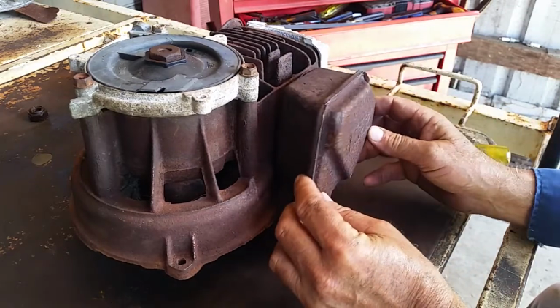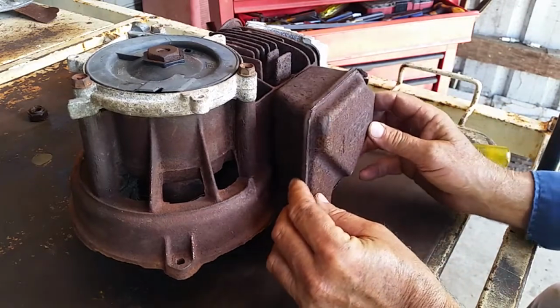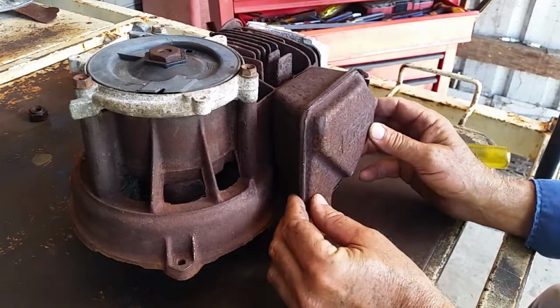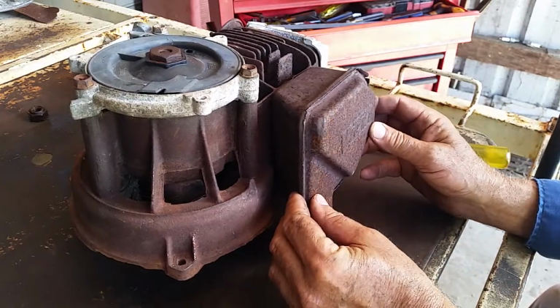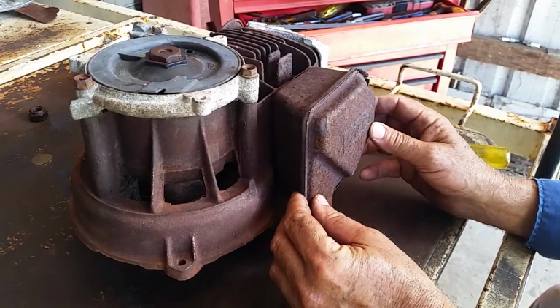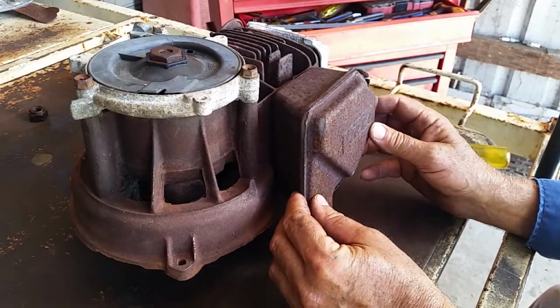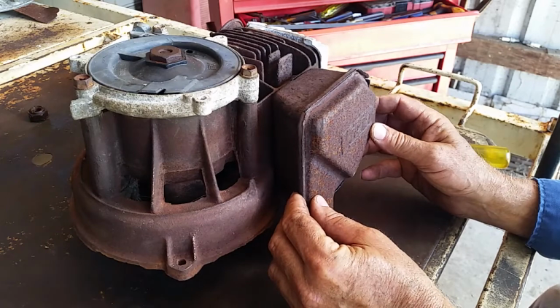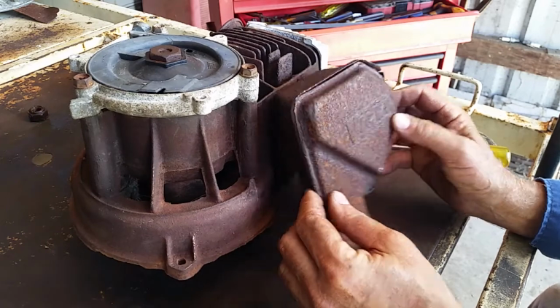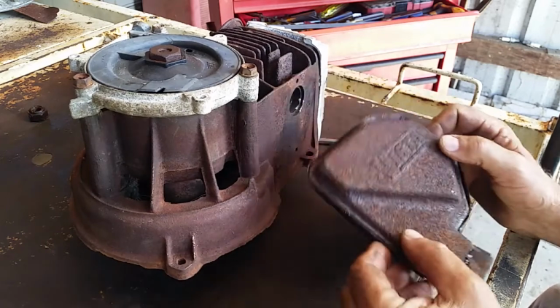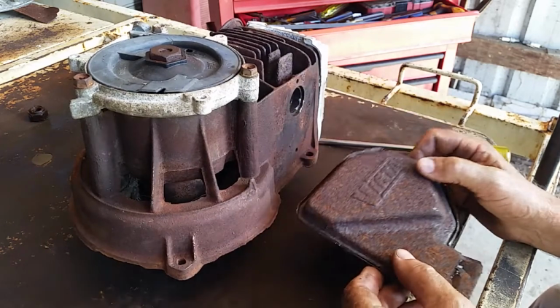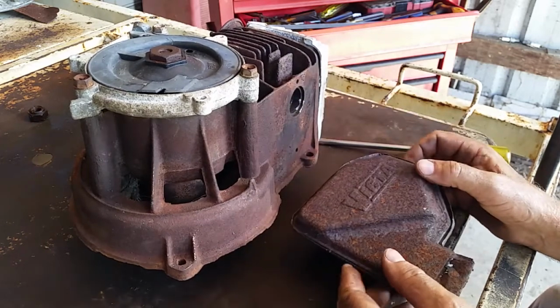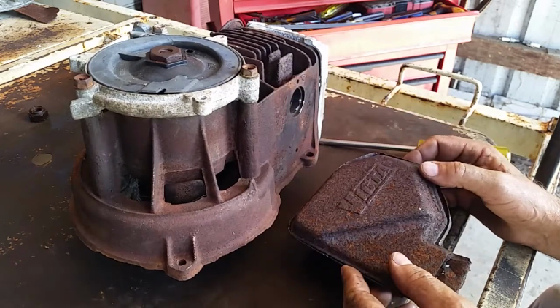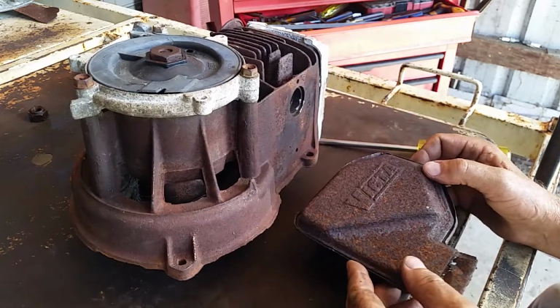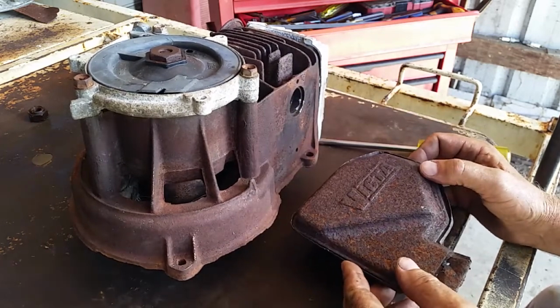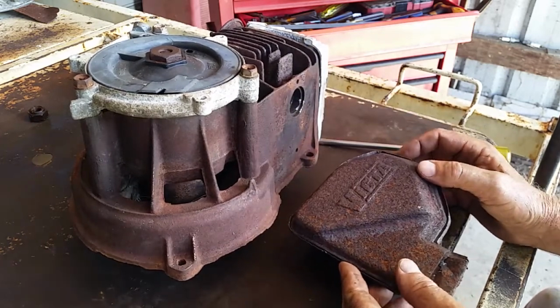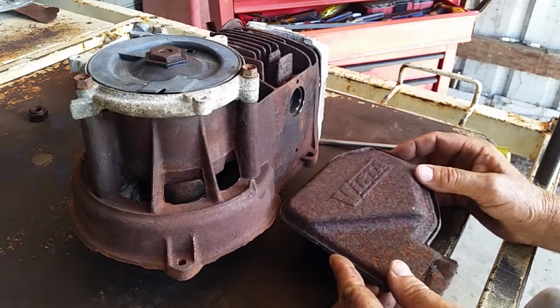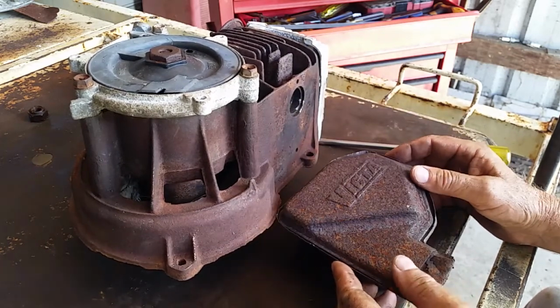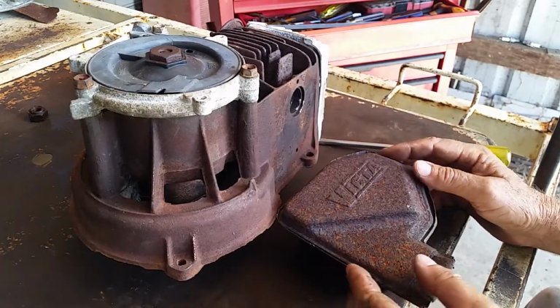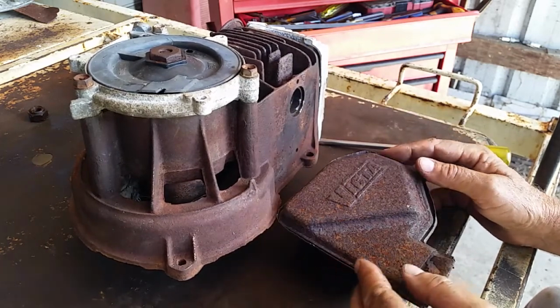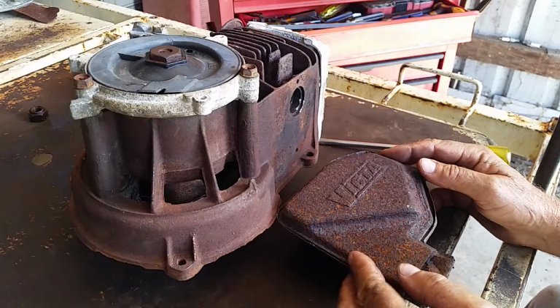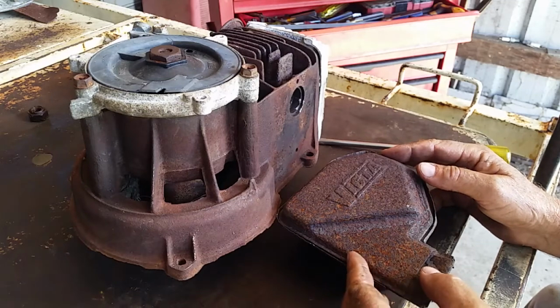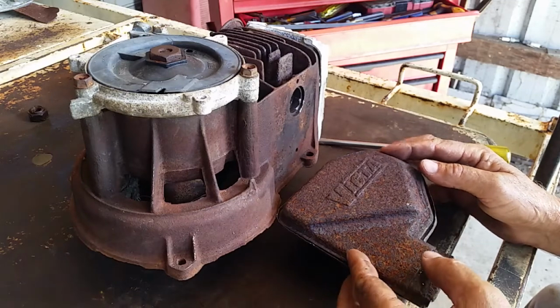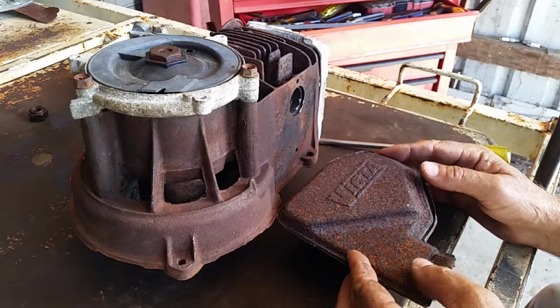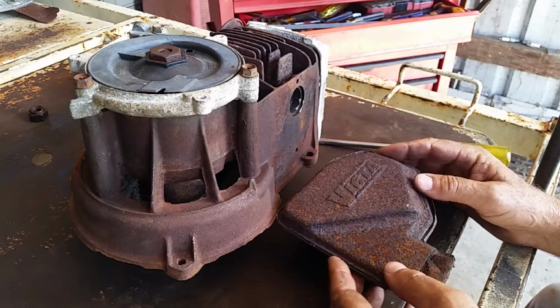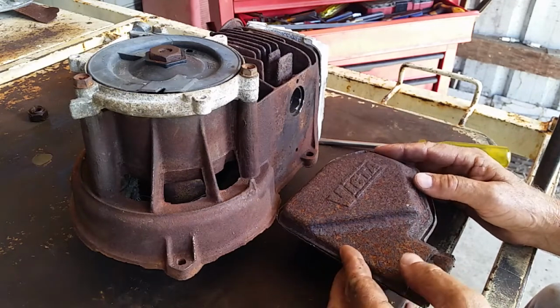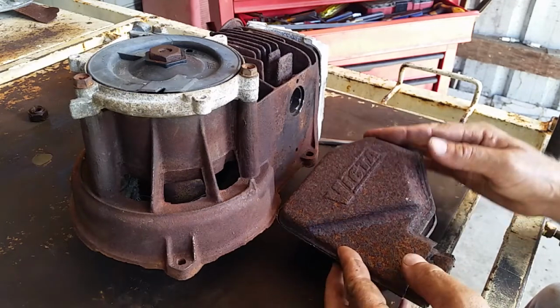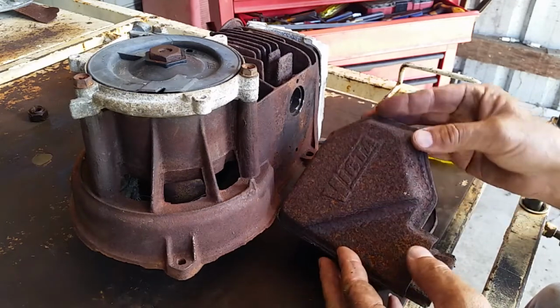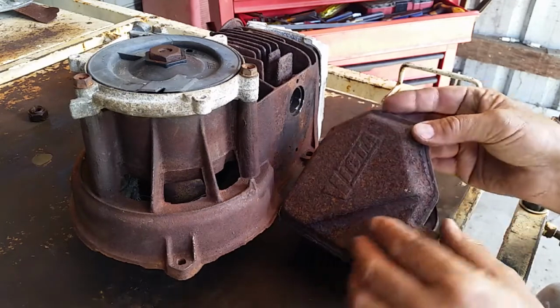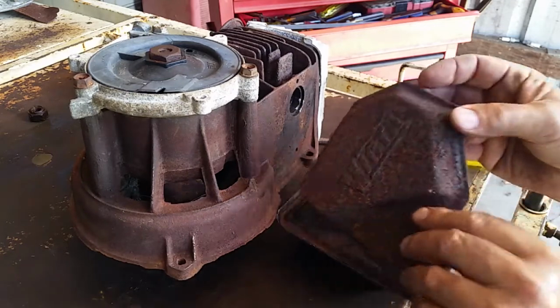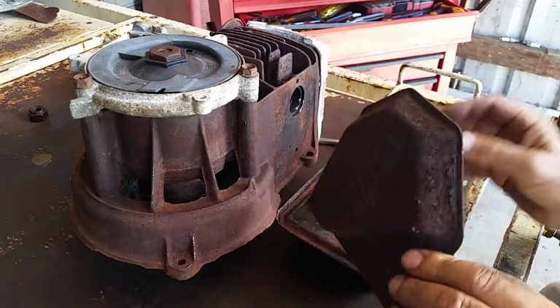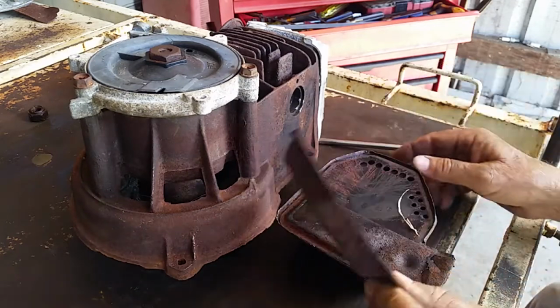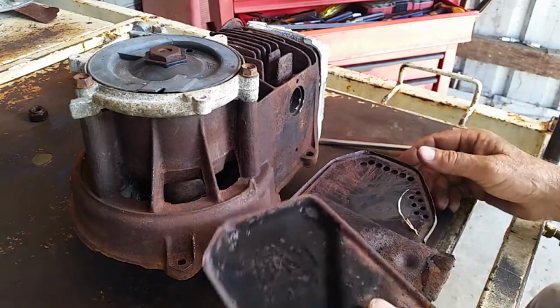That's all that should sit on your engine and it's made up of four different parts — and that's the outer one.